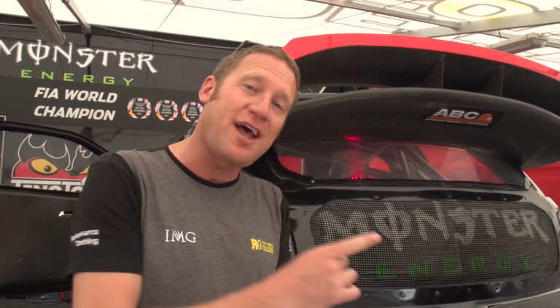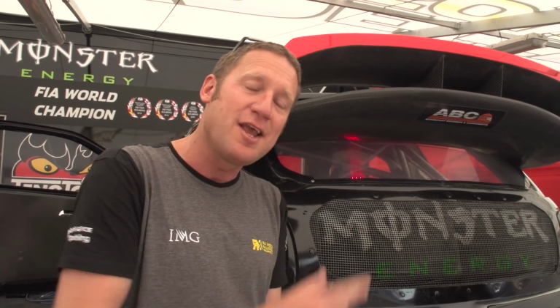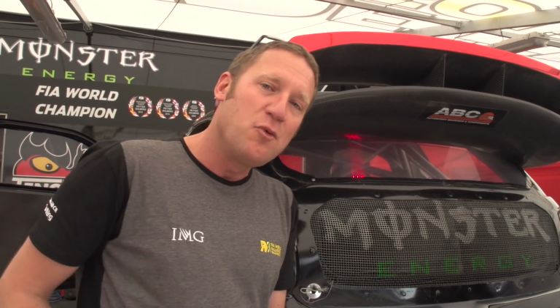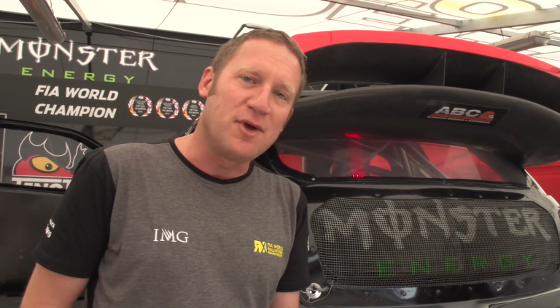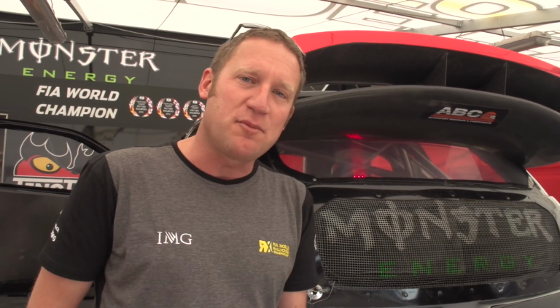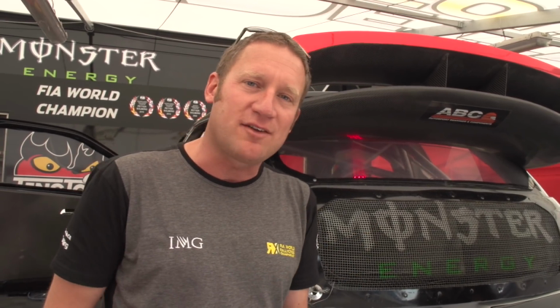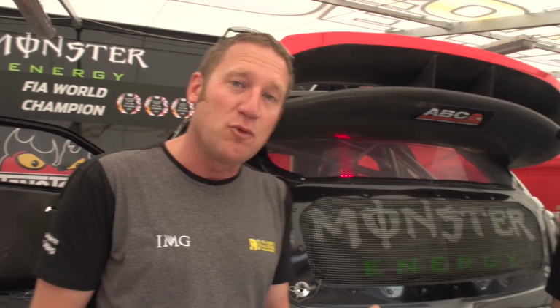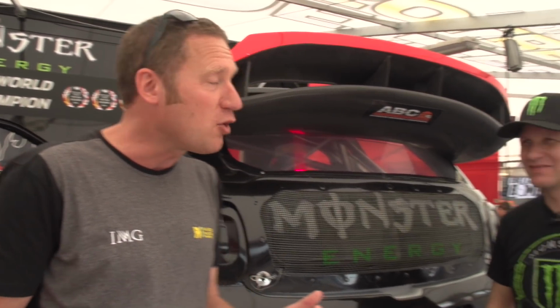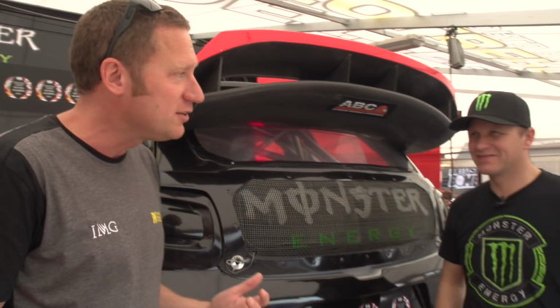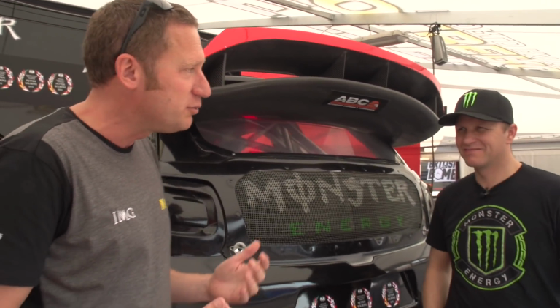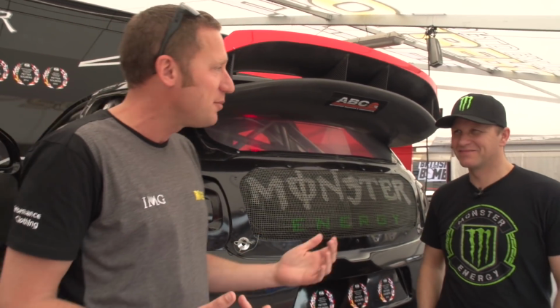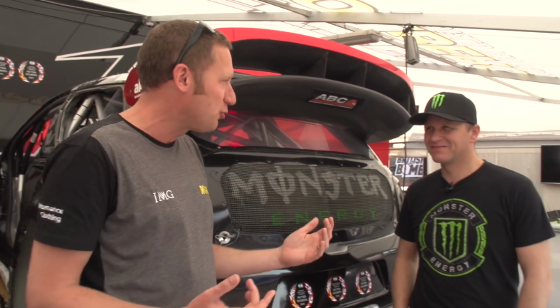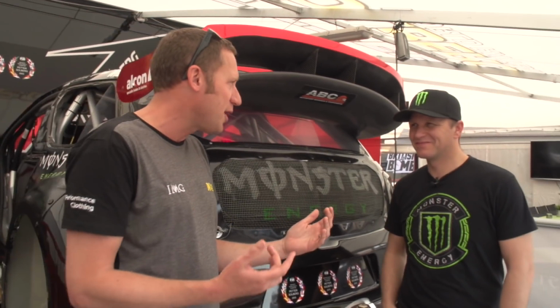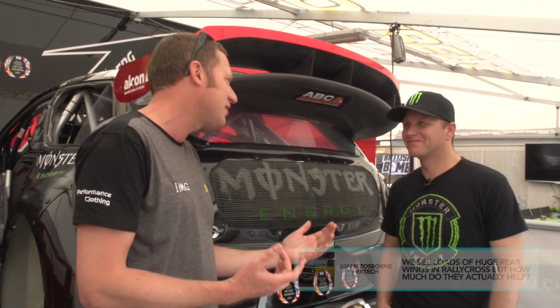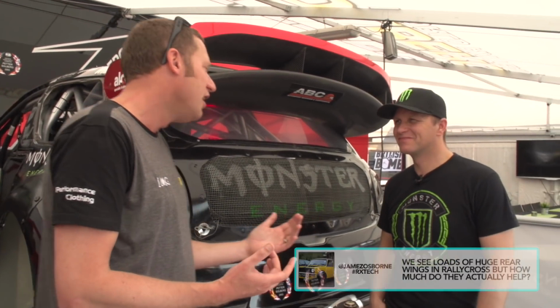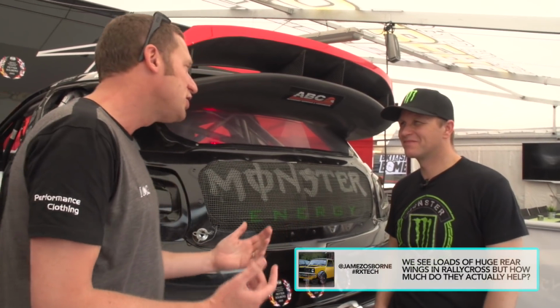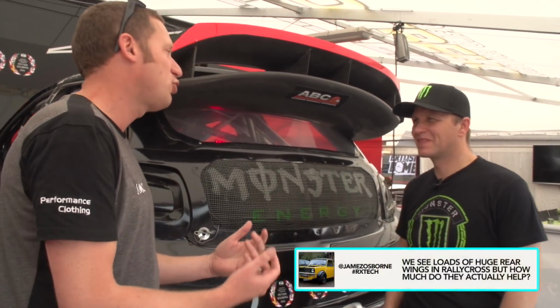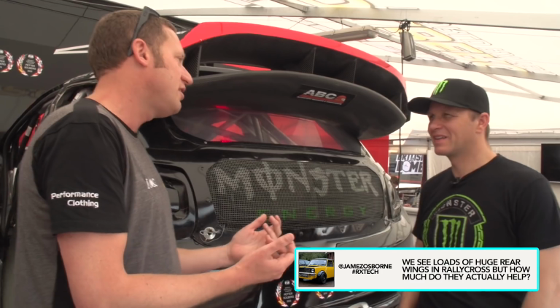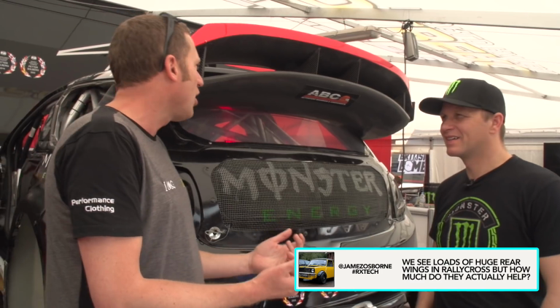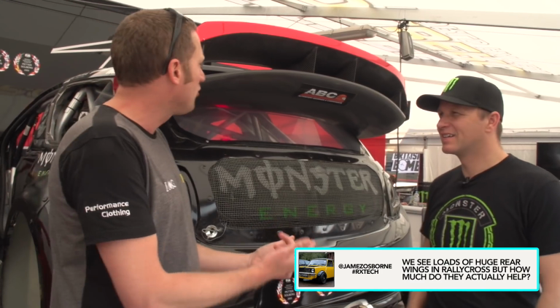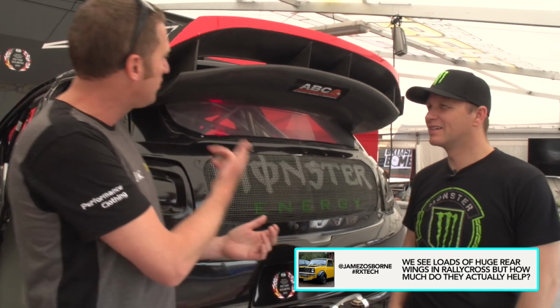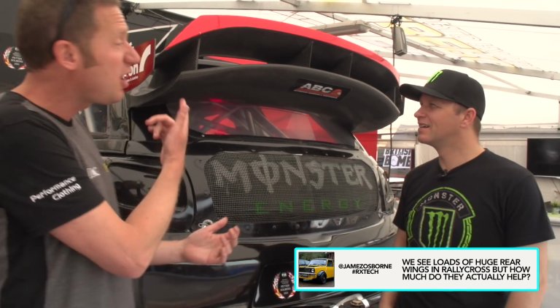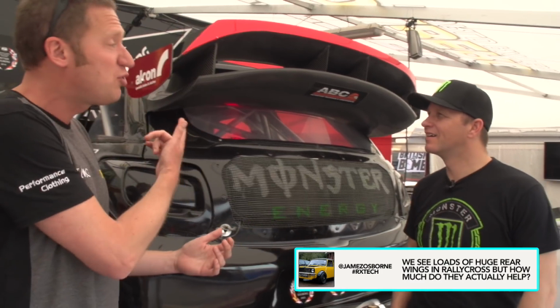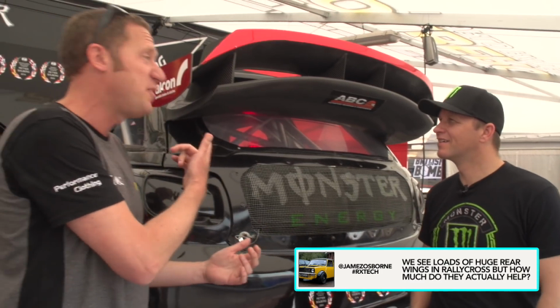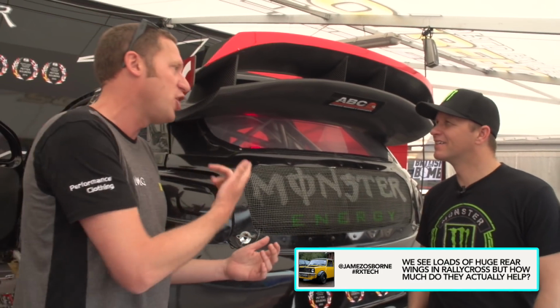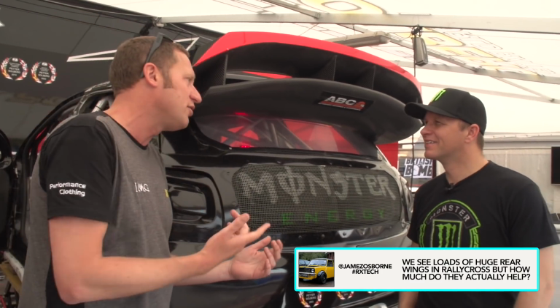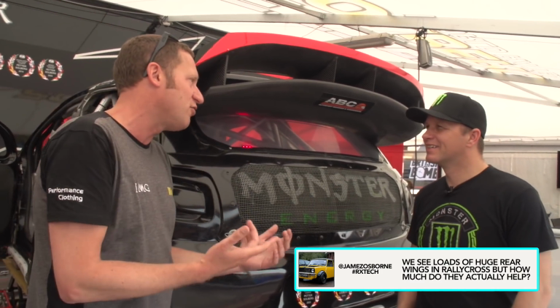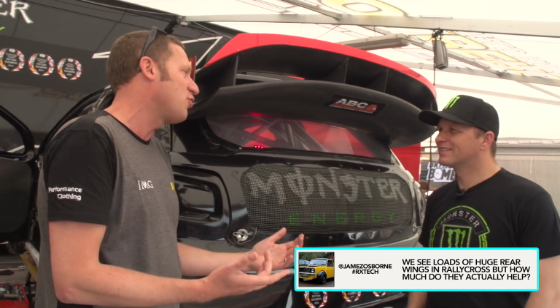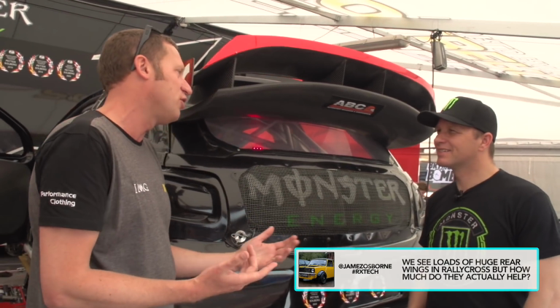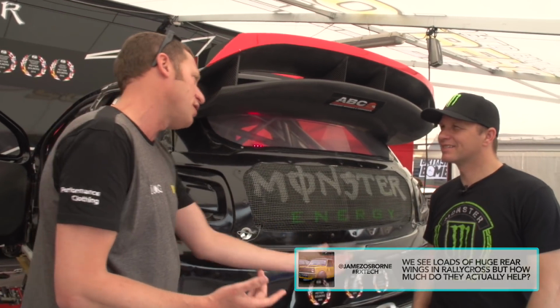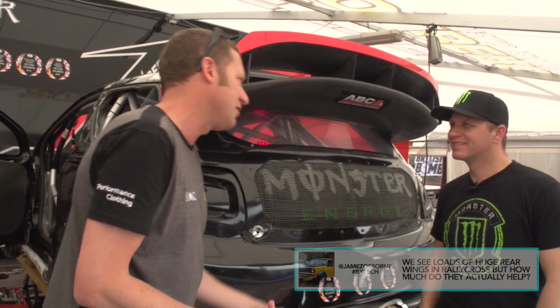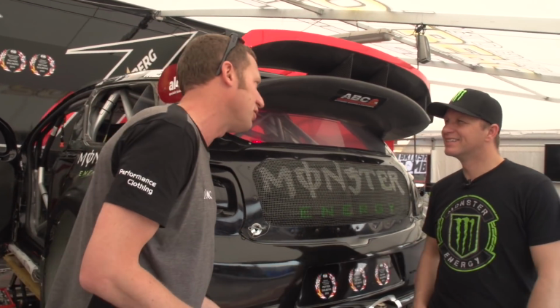Today we're going to be asking Petter Solberg a question from James Osborne. James tweeted and asked: we see loads of big rear wings in Rallycross — do they make a difference?